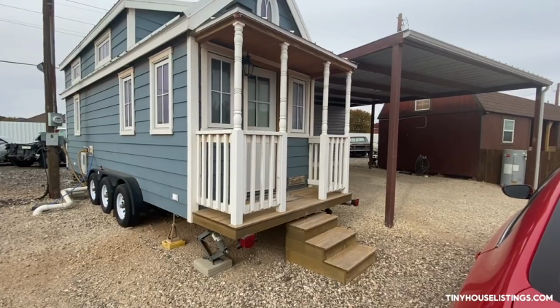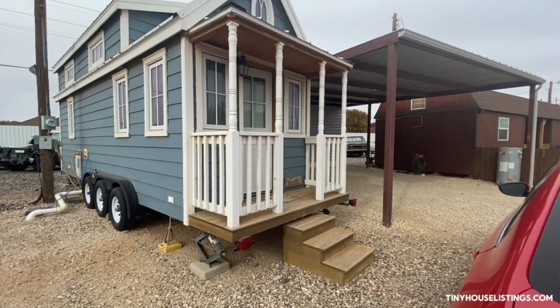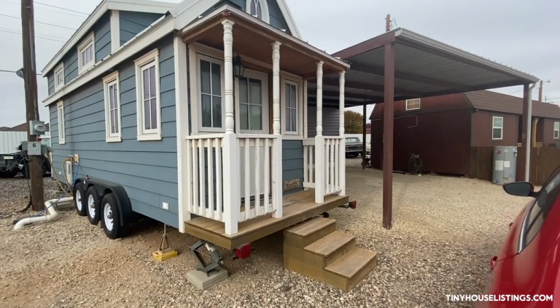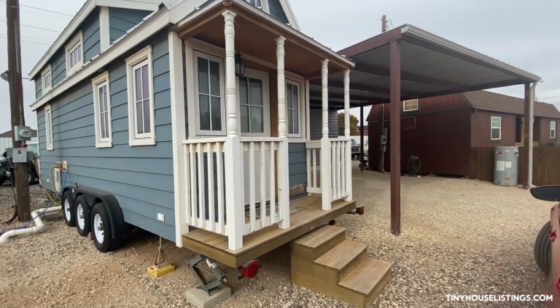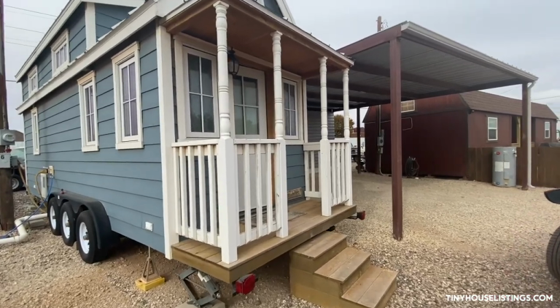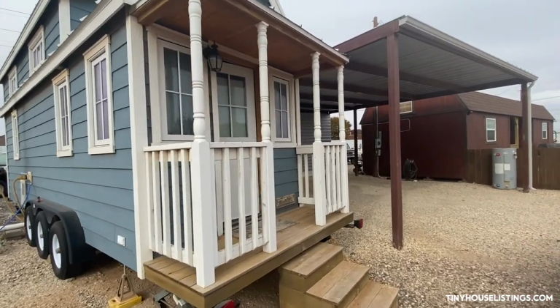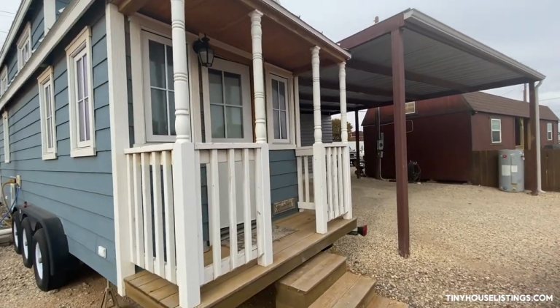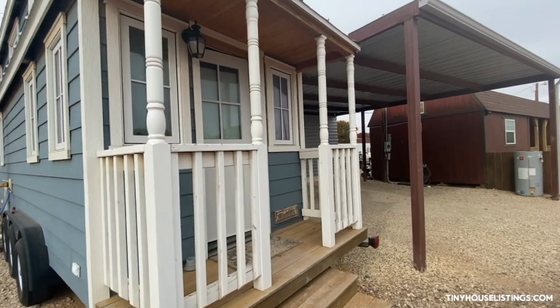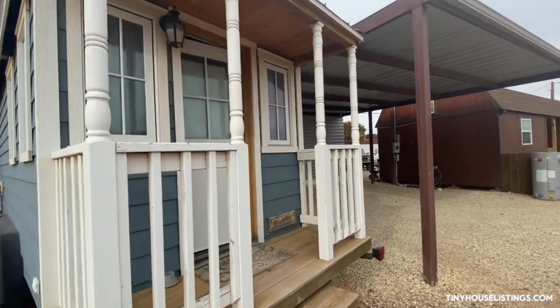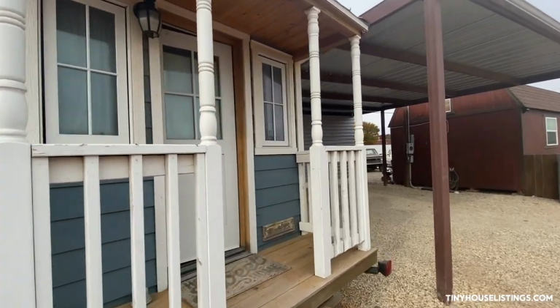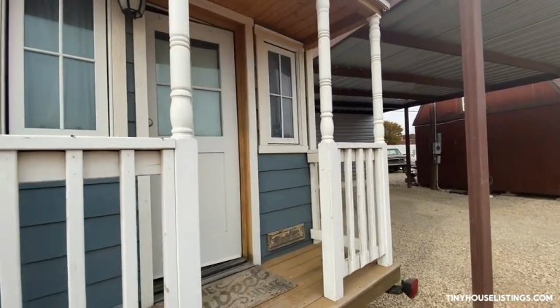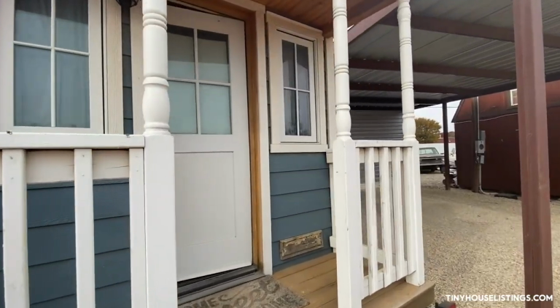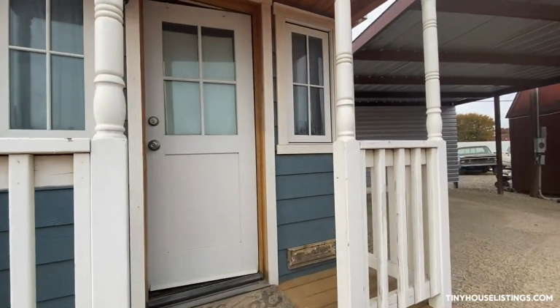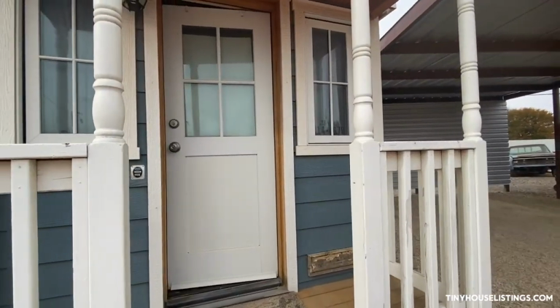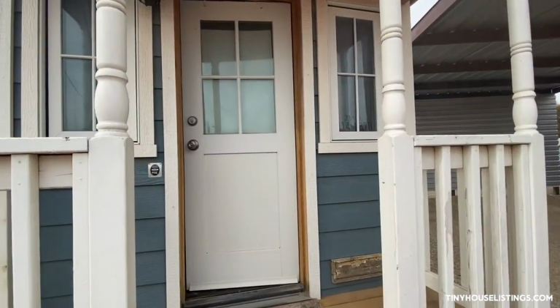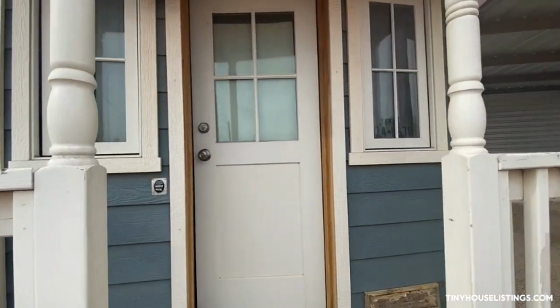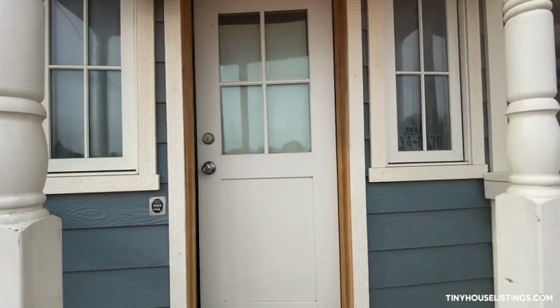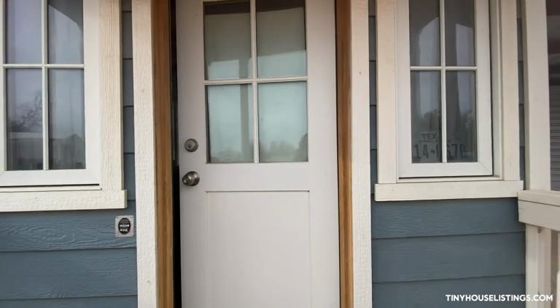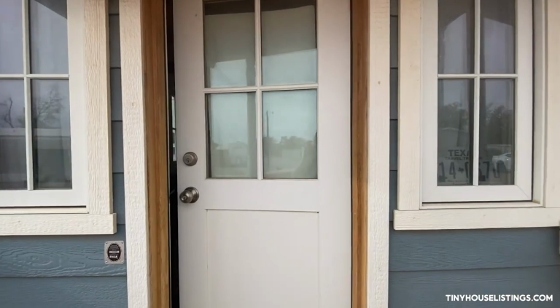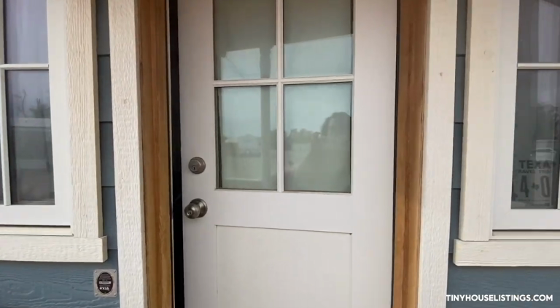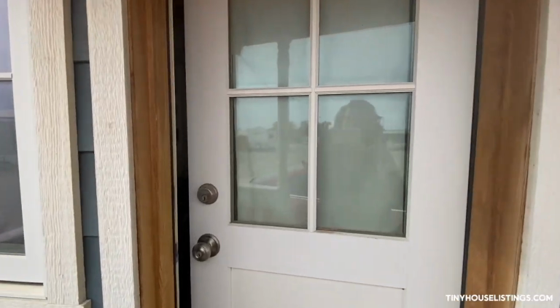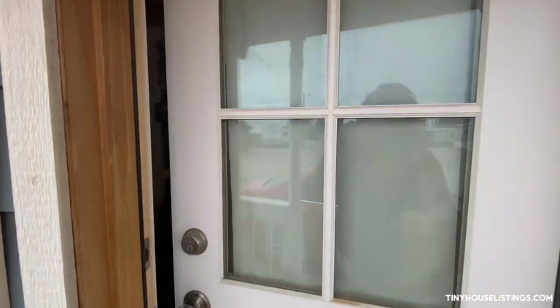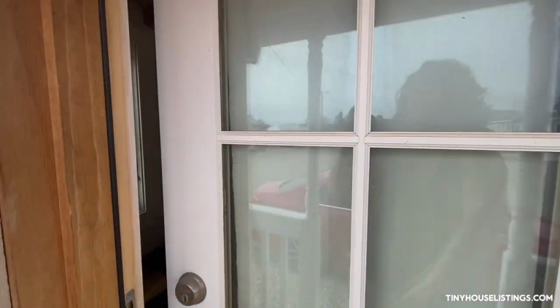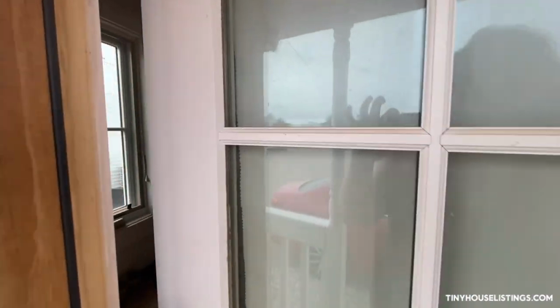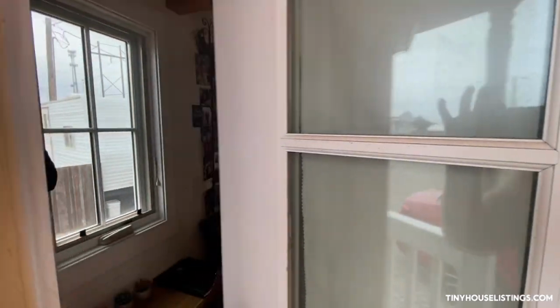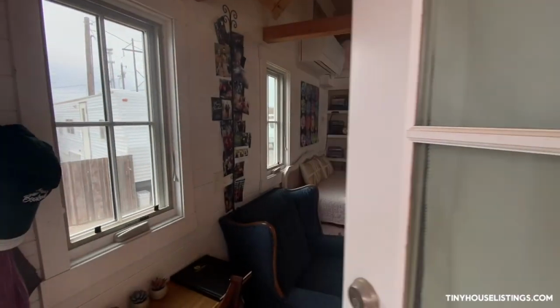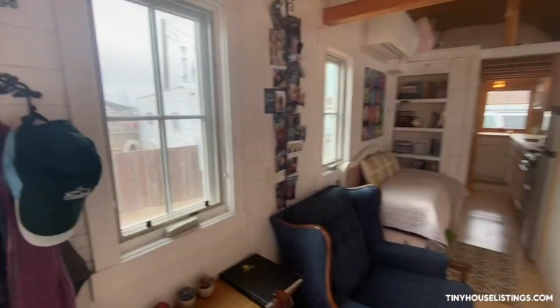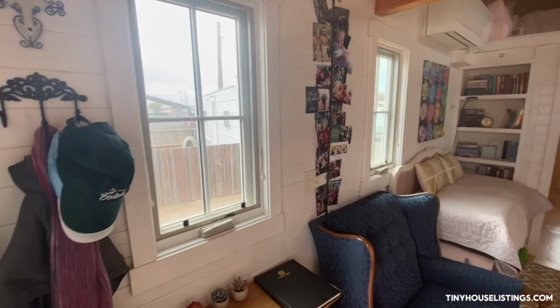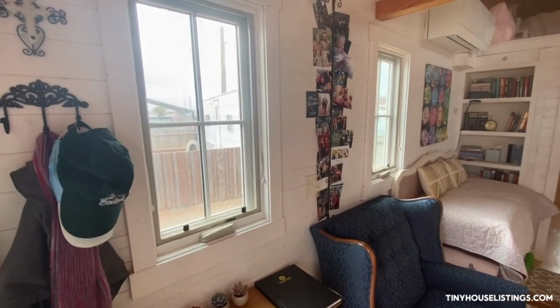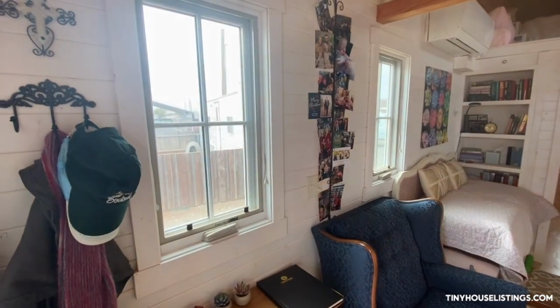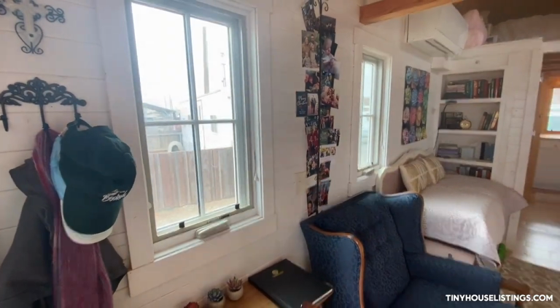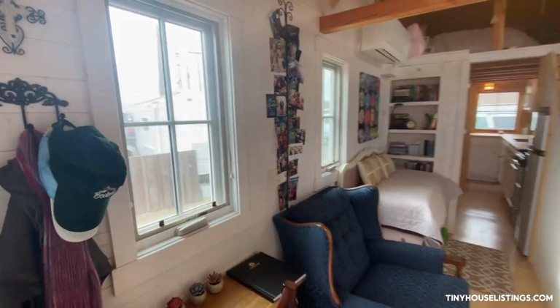My tiny house was built in Colorado Springs by Tumbleweed Tiny Homes and they drove it down to Wilson, Texas — that's where it was first located — and I've moved it once to inside the city of Lubbock.